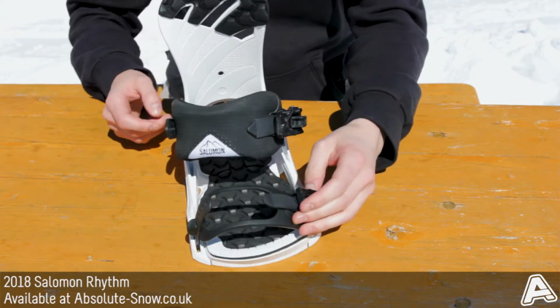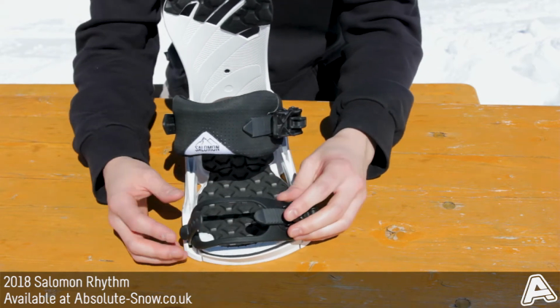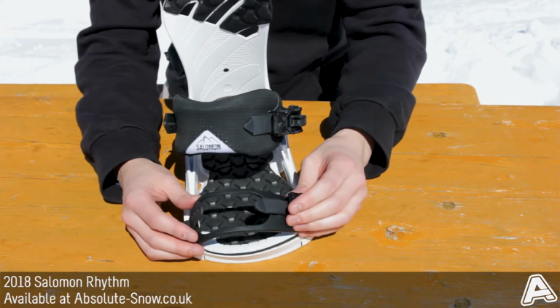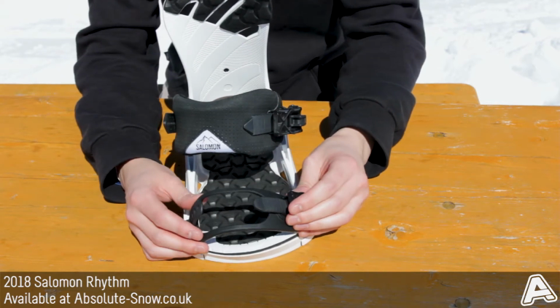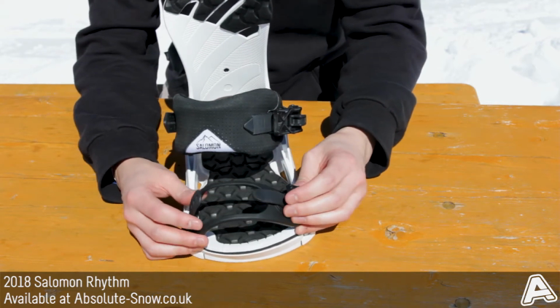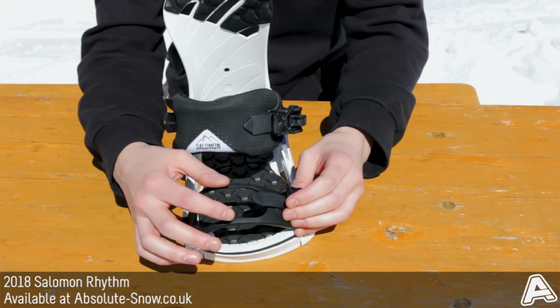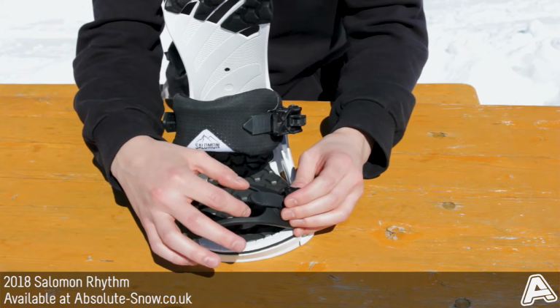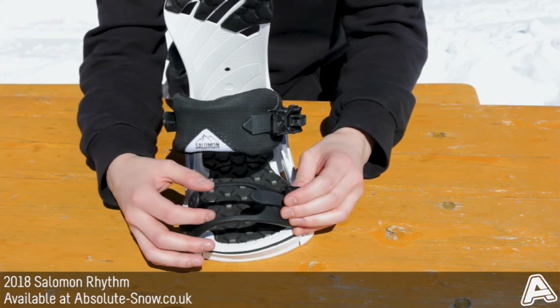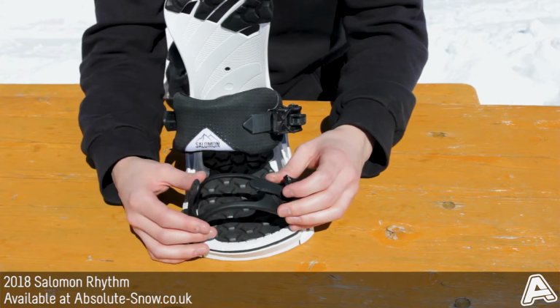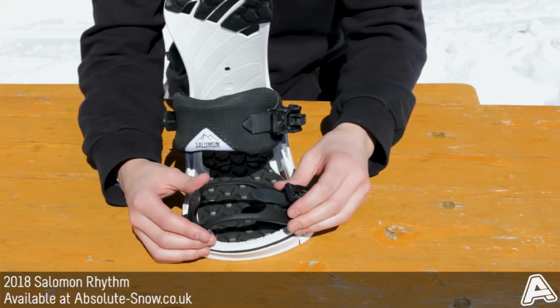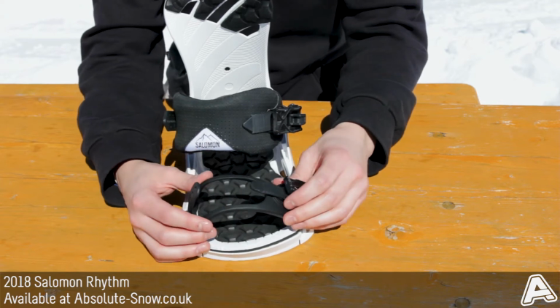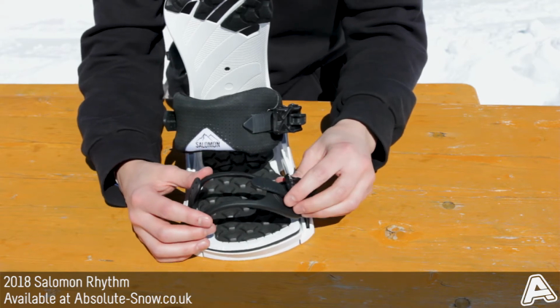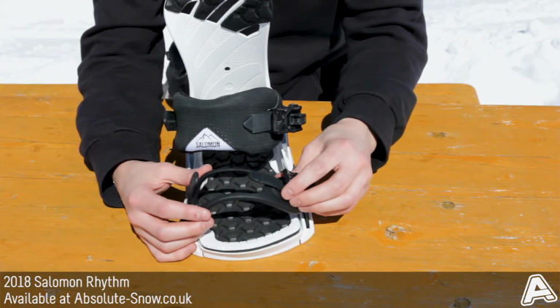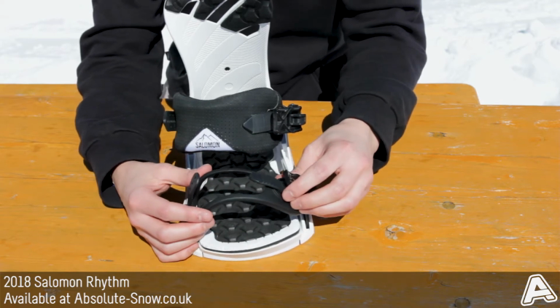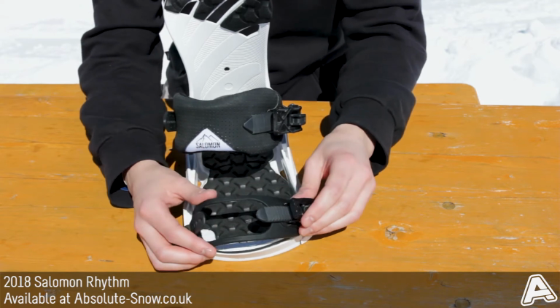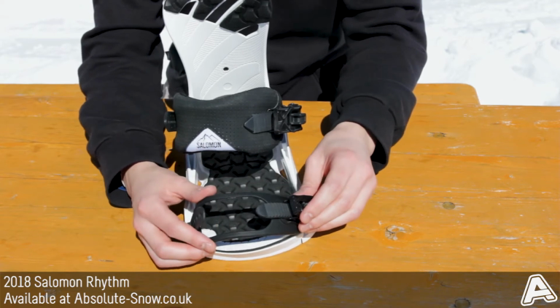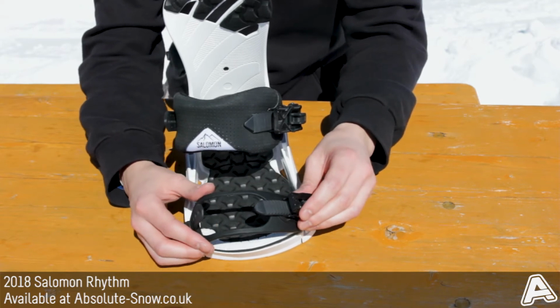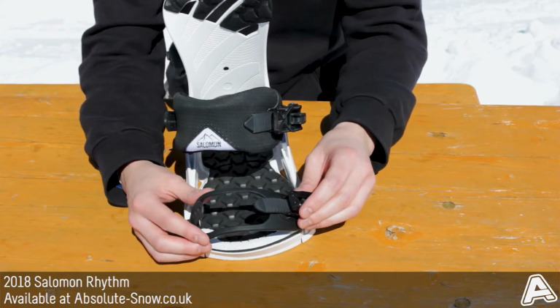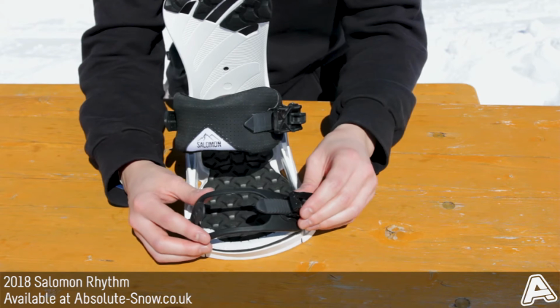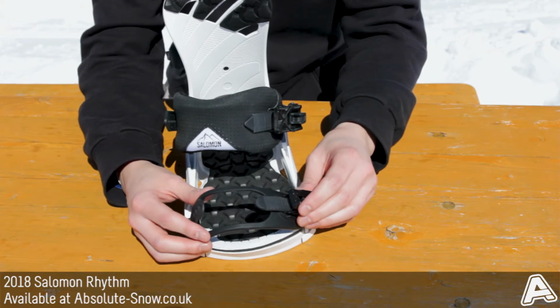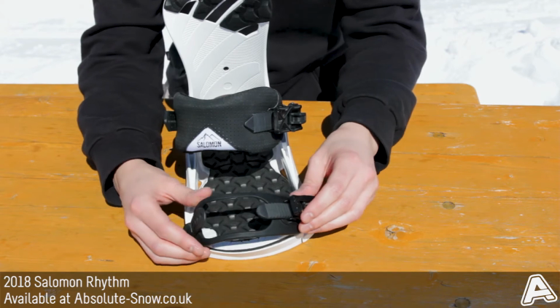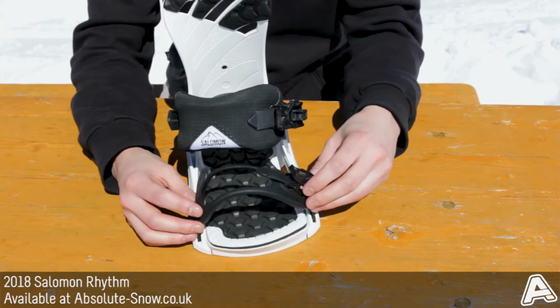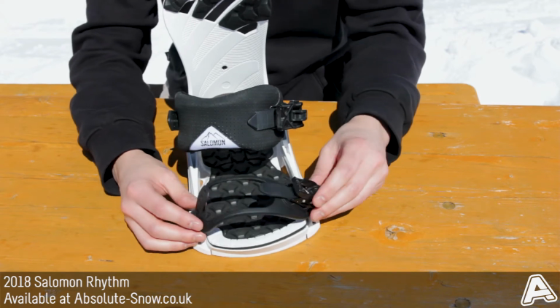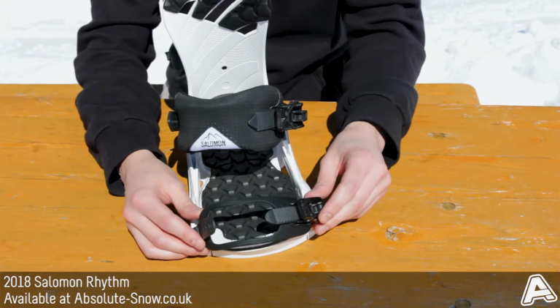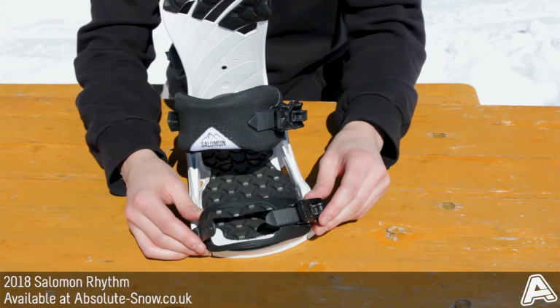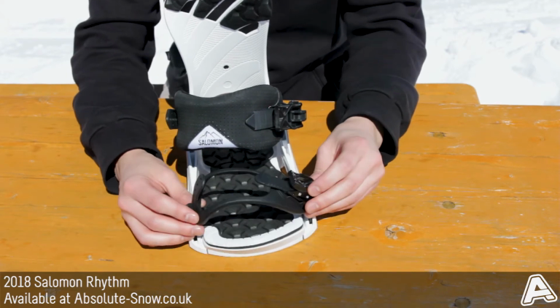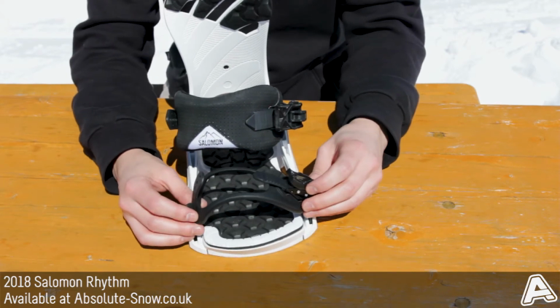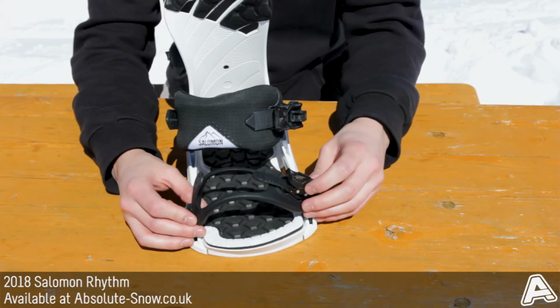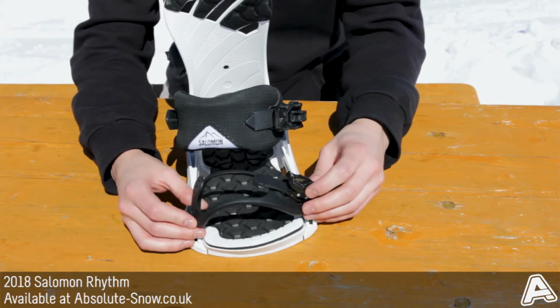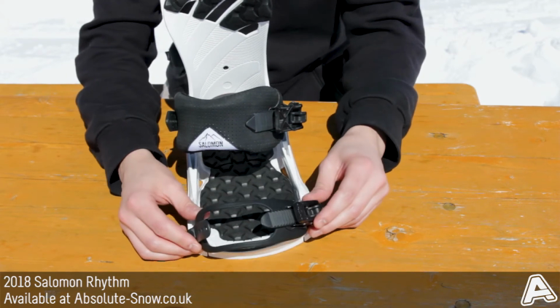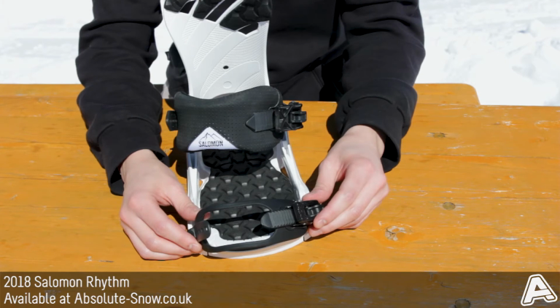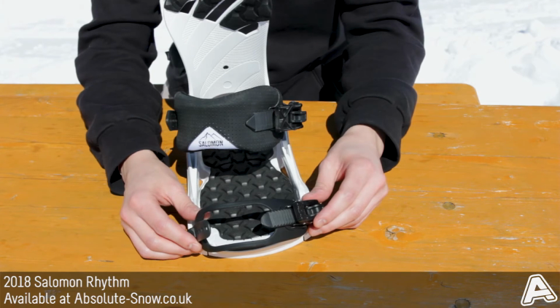It features a lock-in toe strap with a cord-out centre. That's going to lock onto your boot really well and keep it nice and secure. You can wear it multiple ways — over the top or over the edge of your boot.